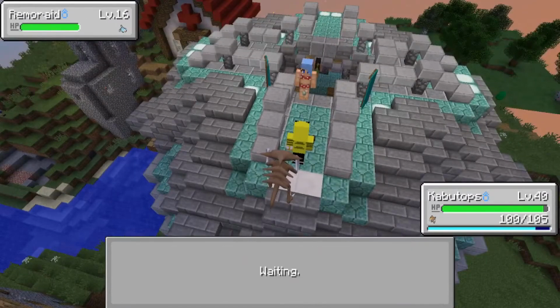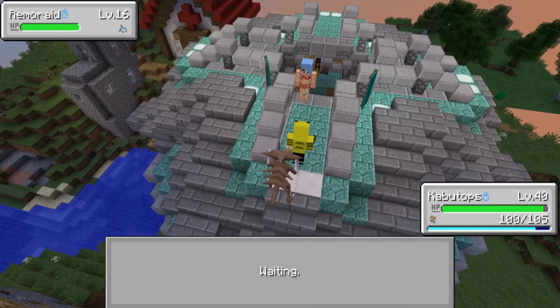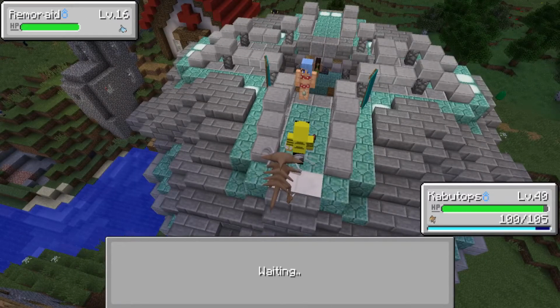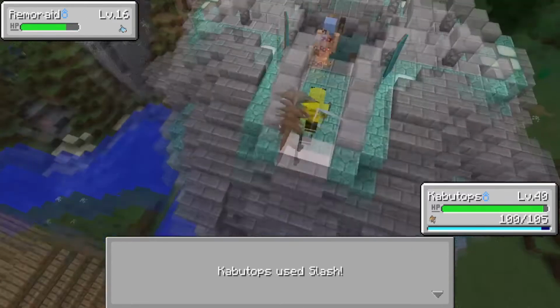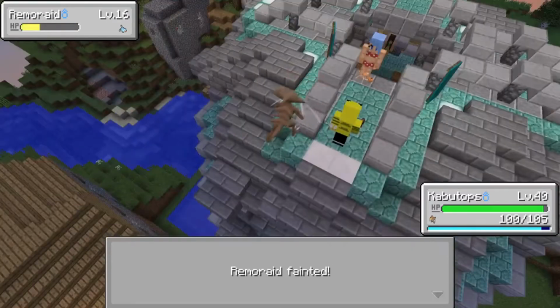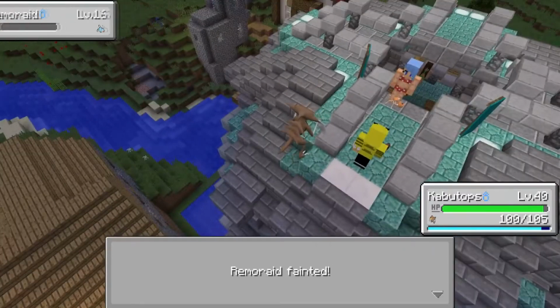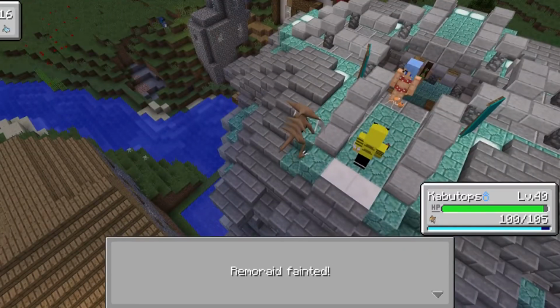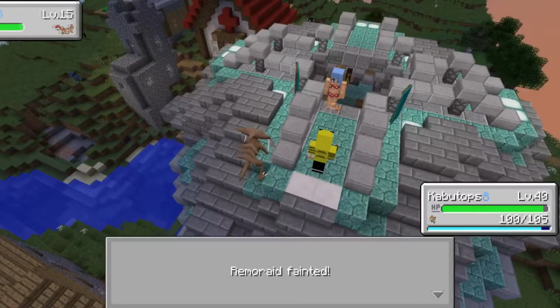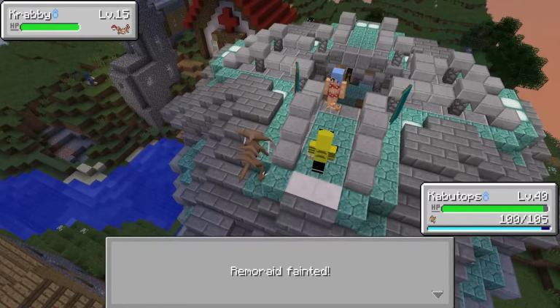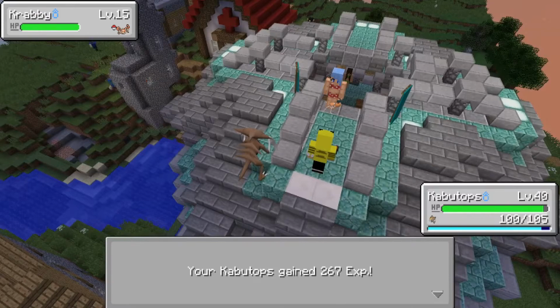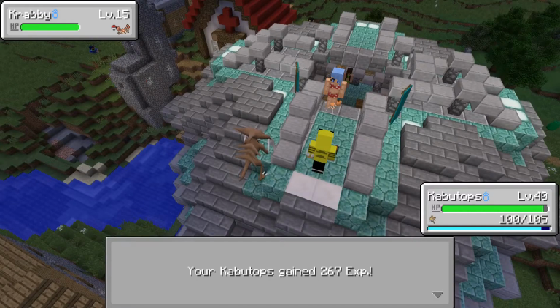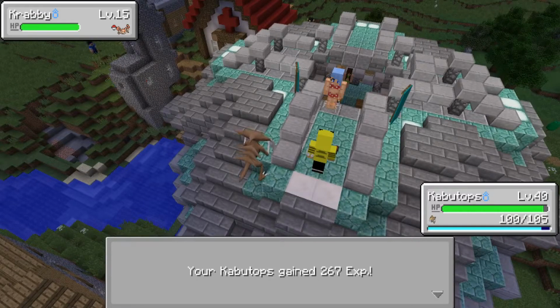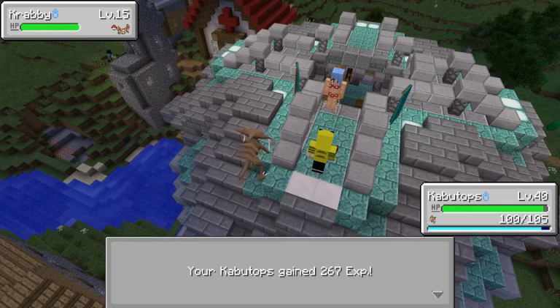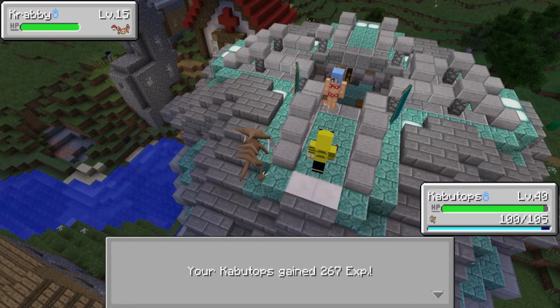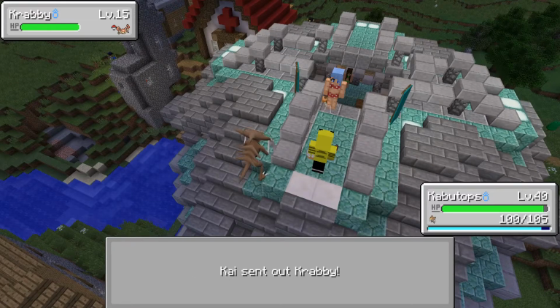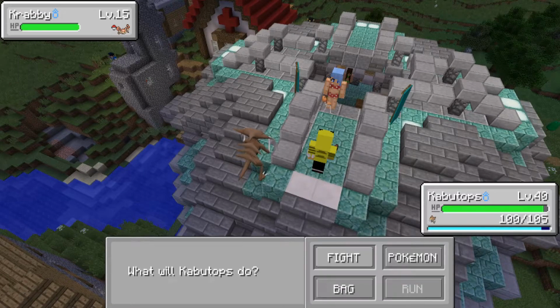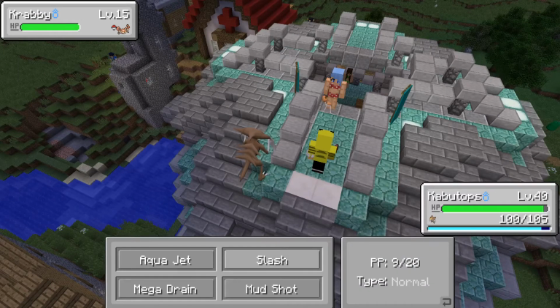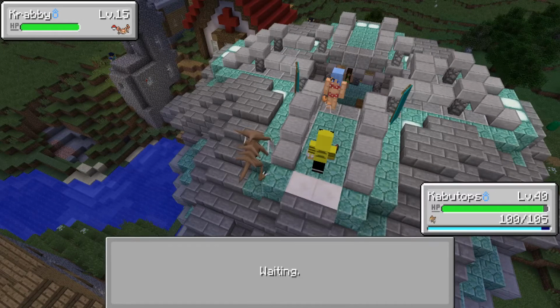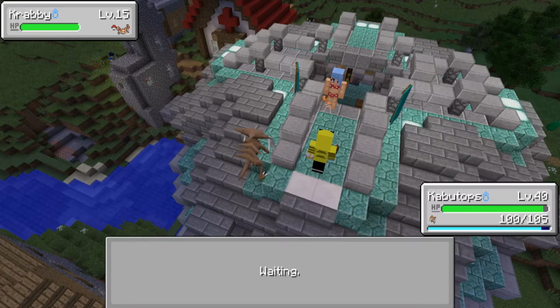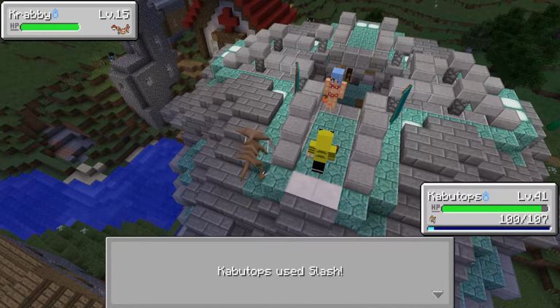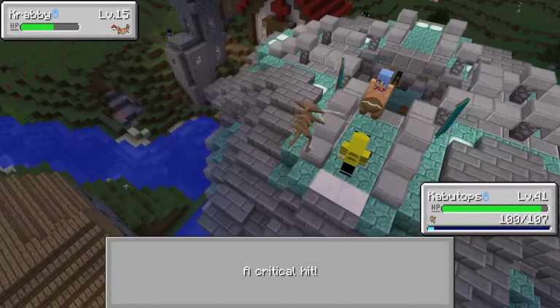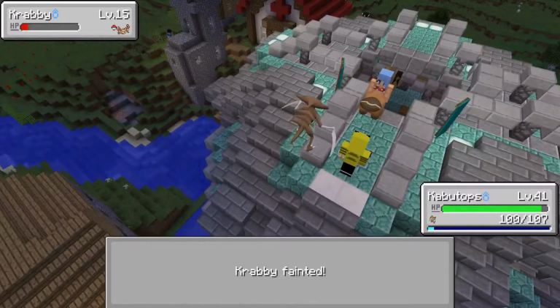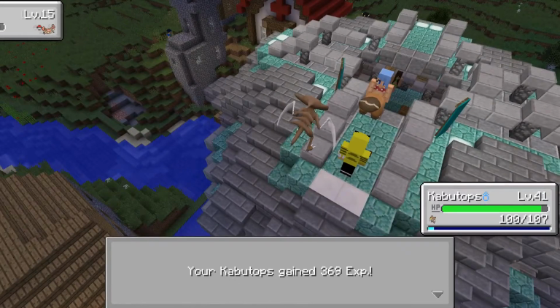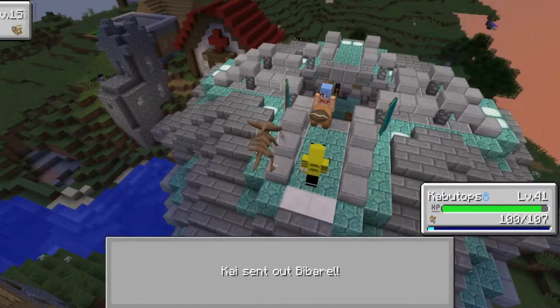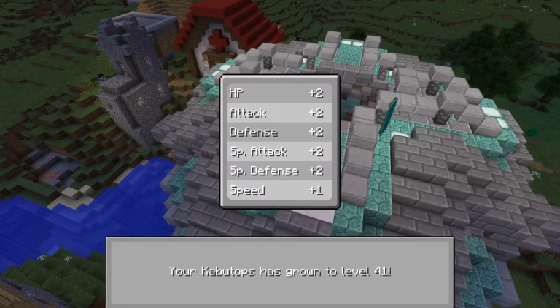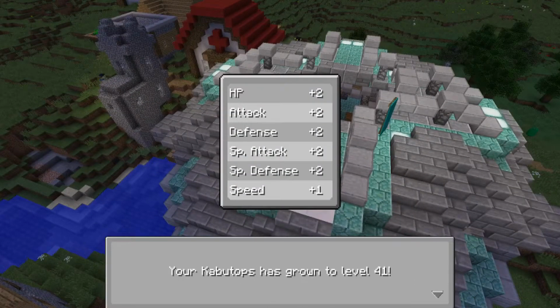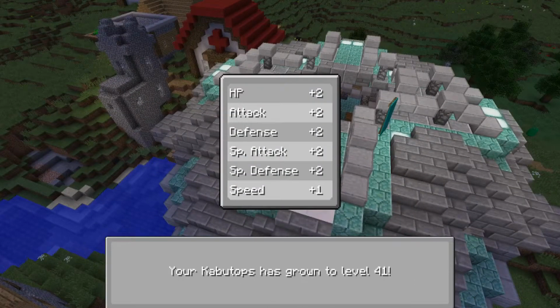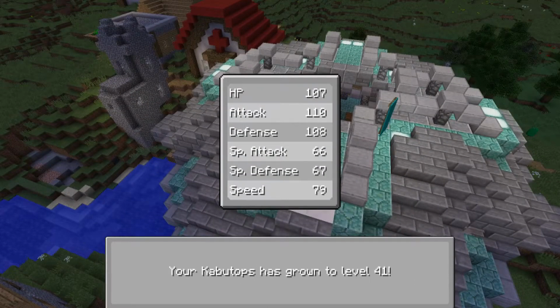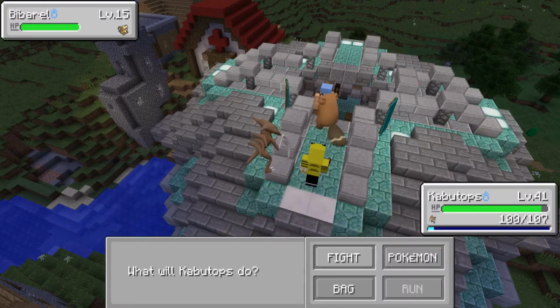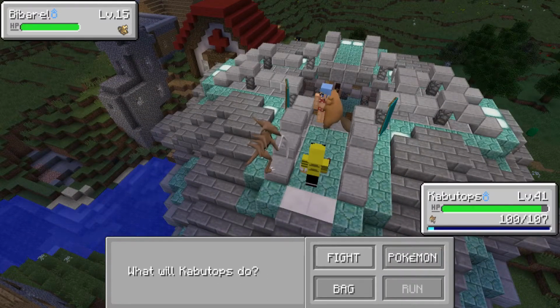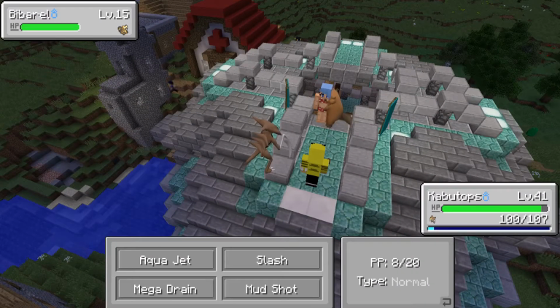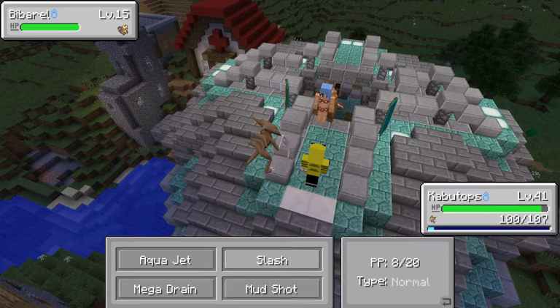Now you've got a Remarade. Do we get anything special from beating a gym leader other than money? Beat this Krabby nice and easy. Oh, we actually gained a level — imagine that.